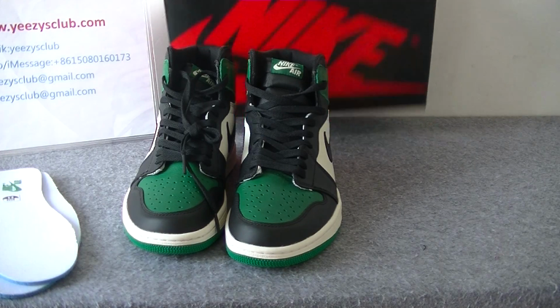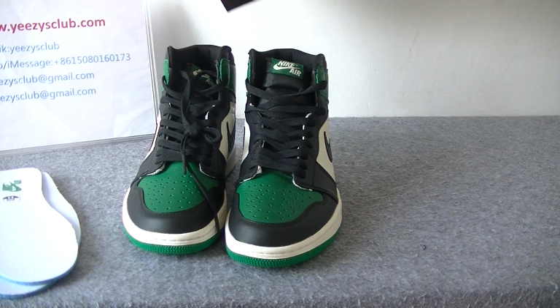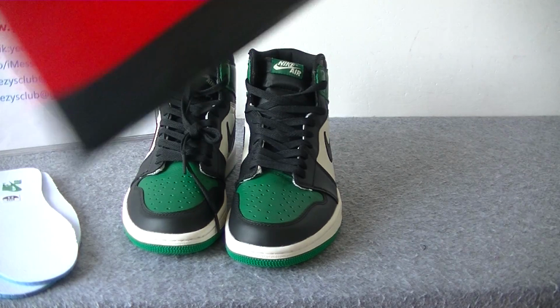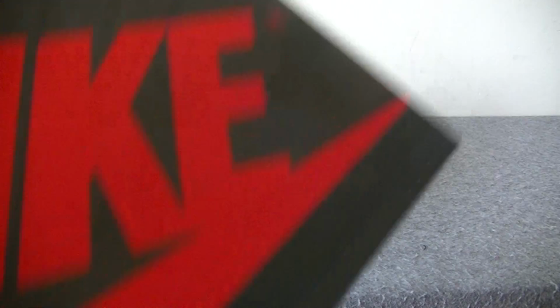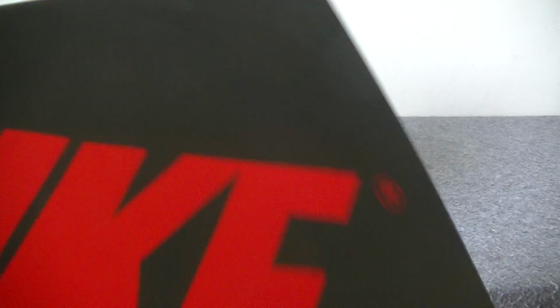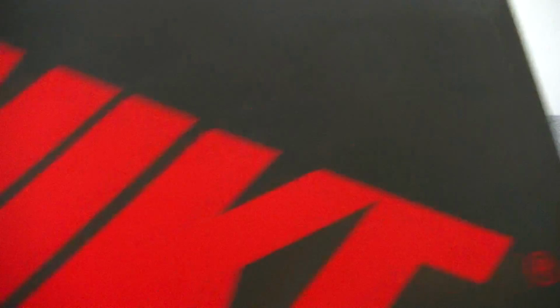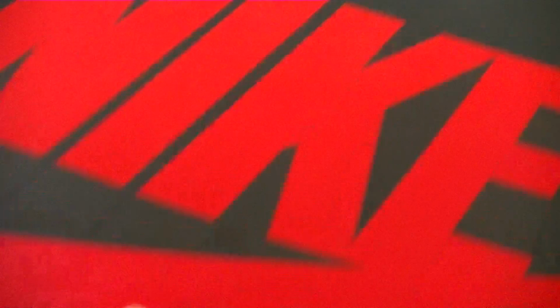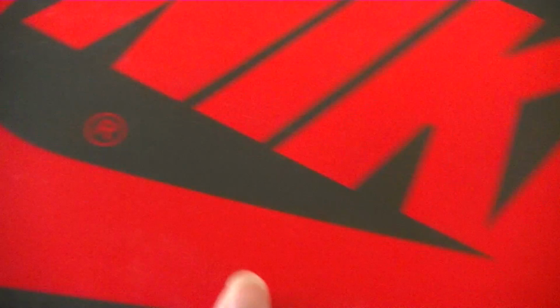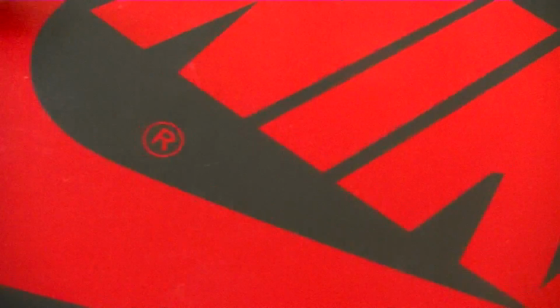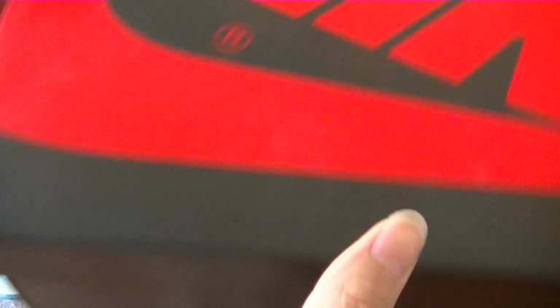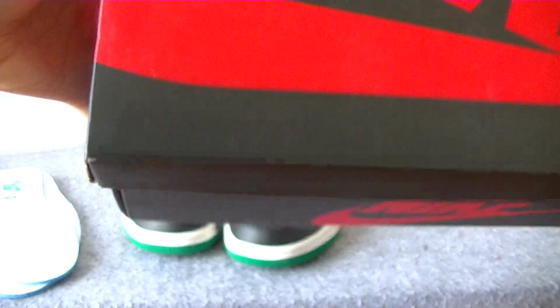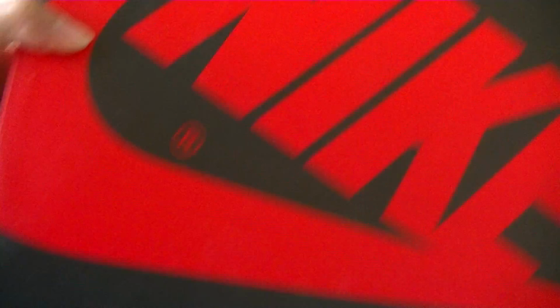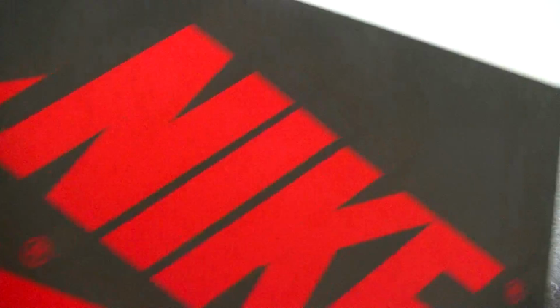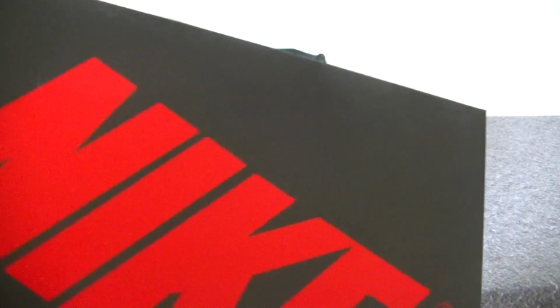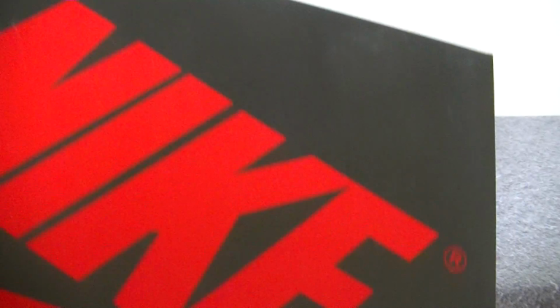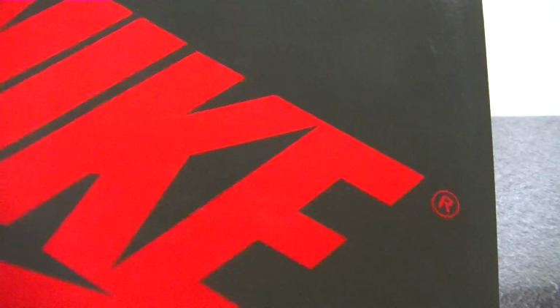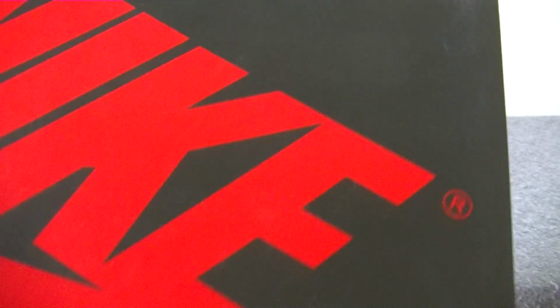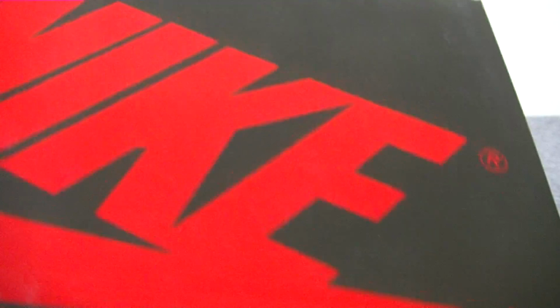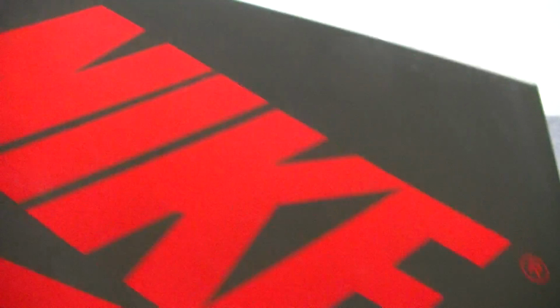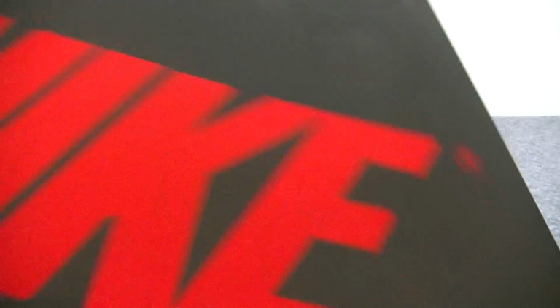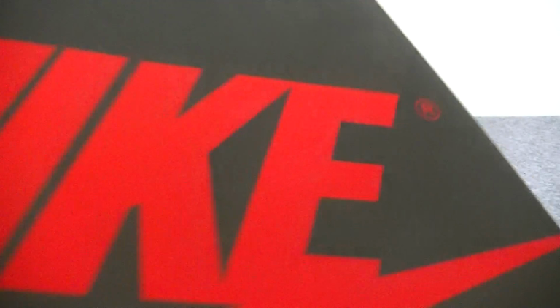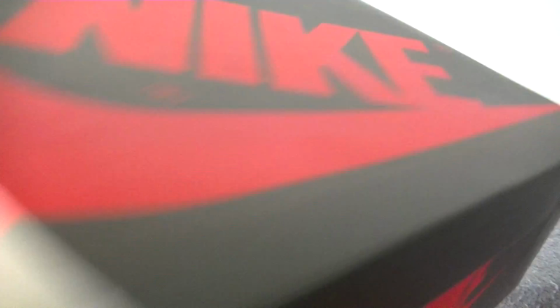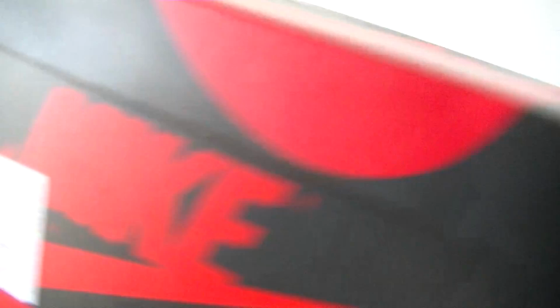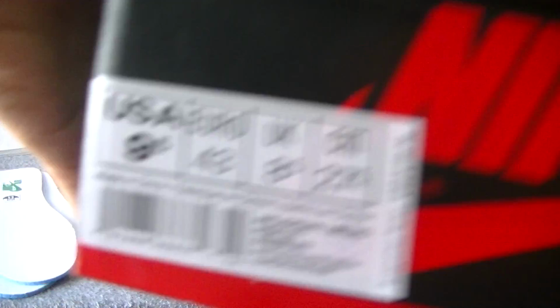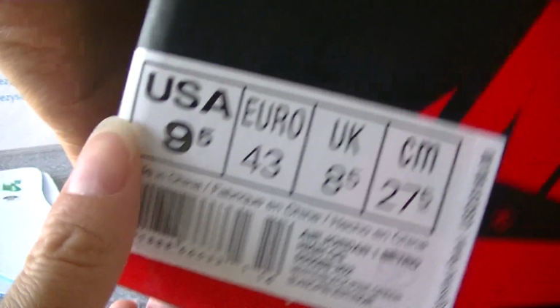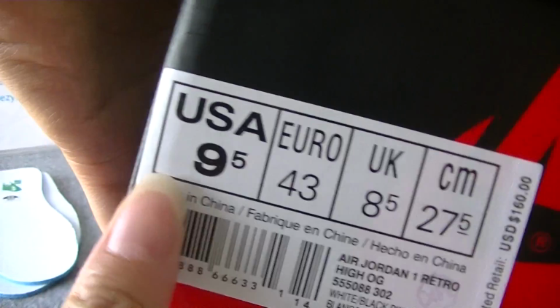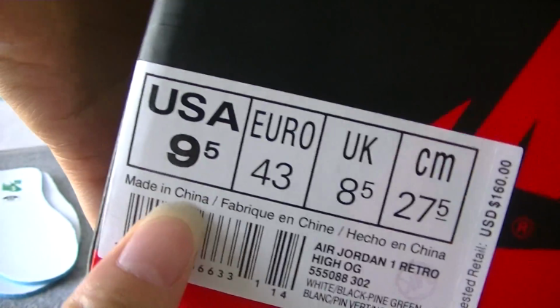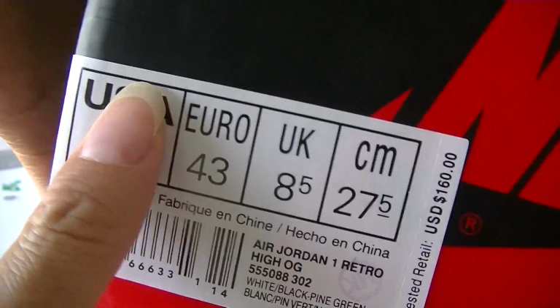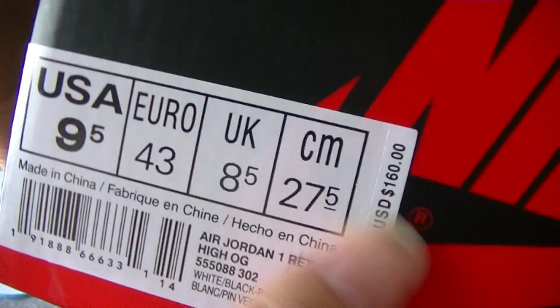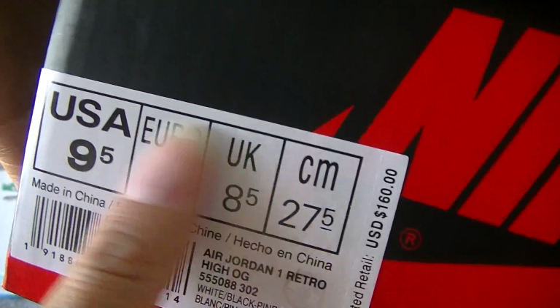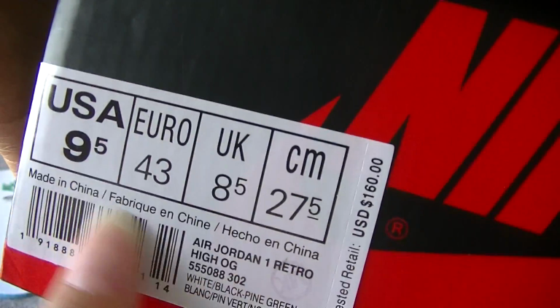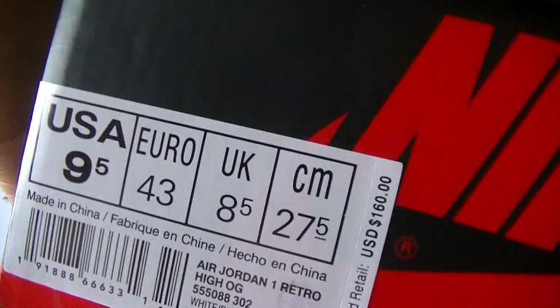Now let's check the box. It's the Nike box. This part is the size label.